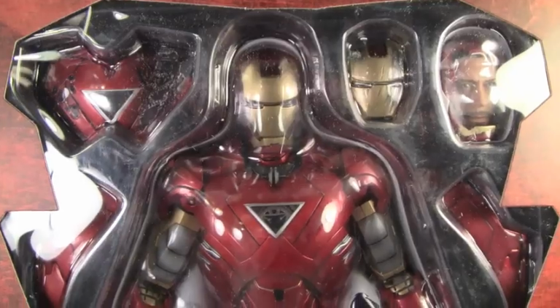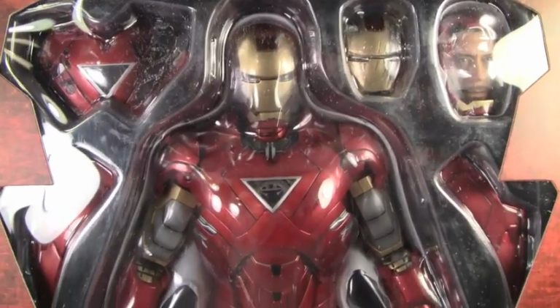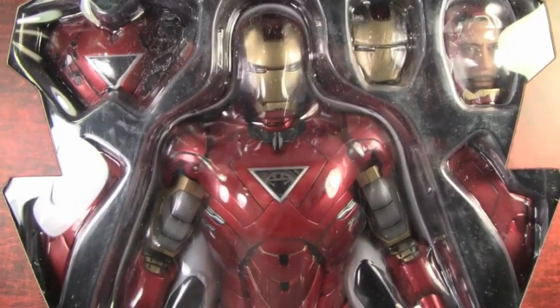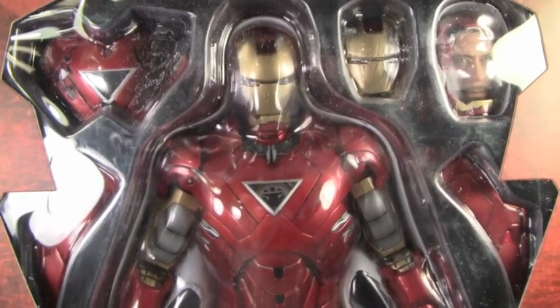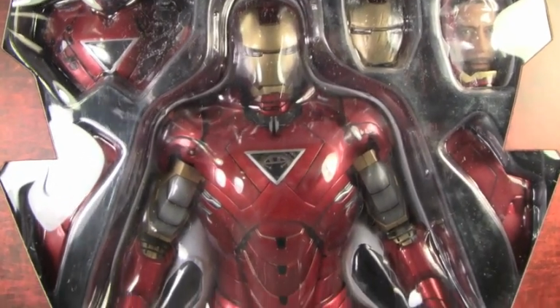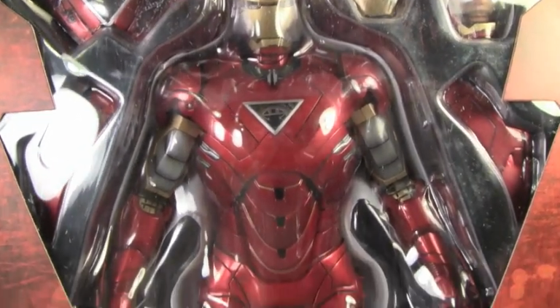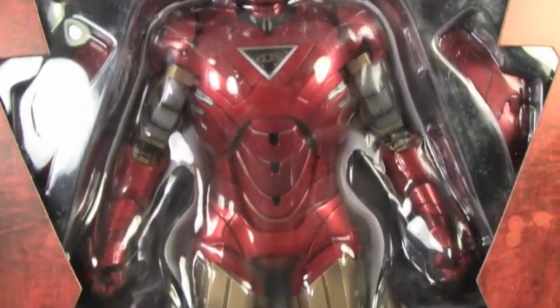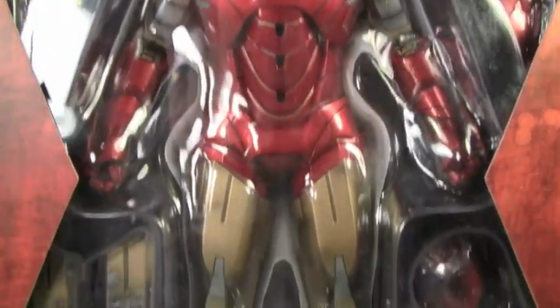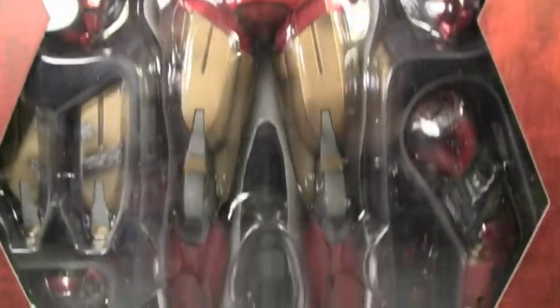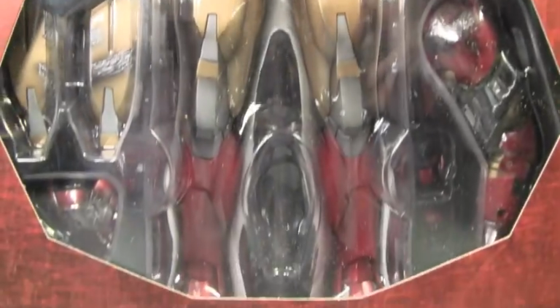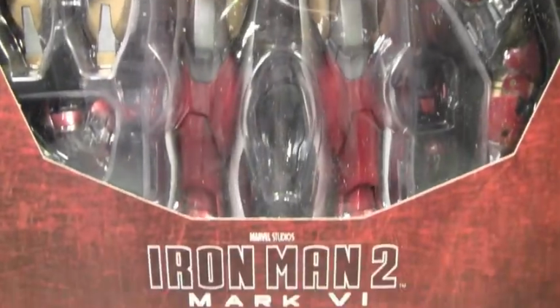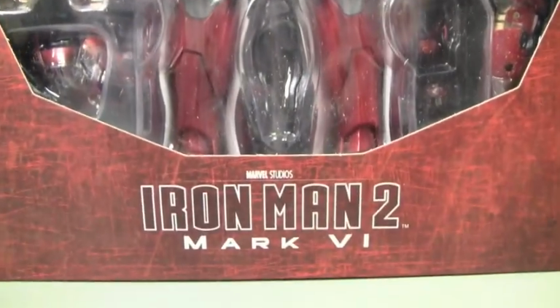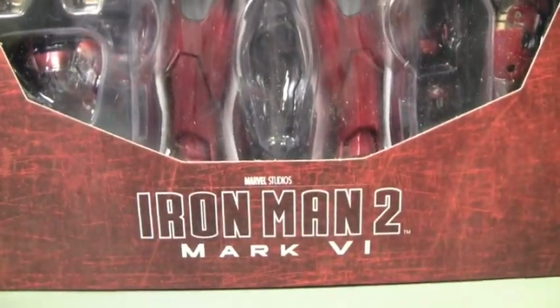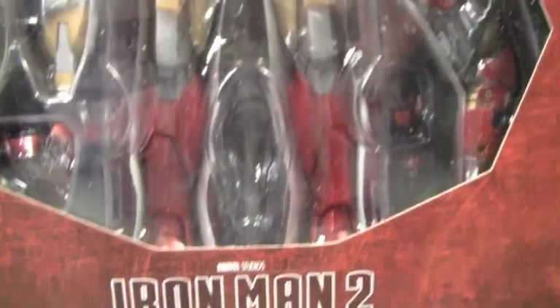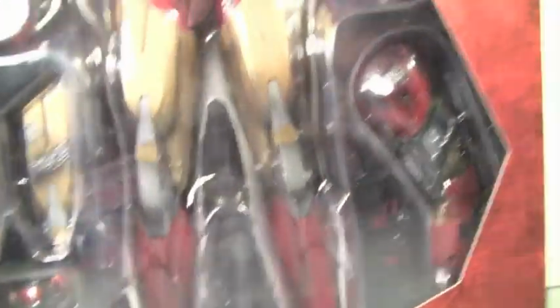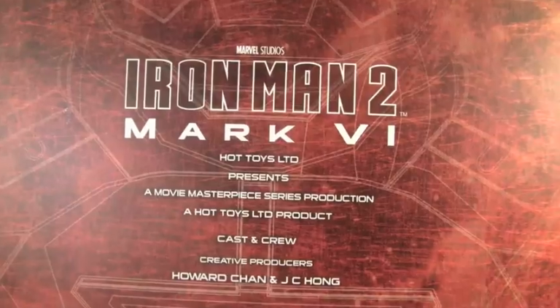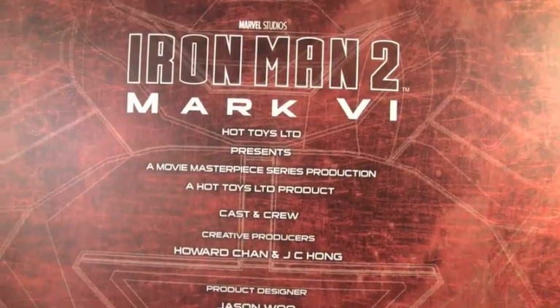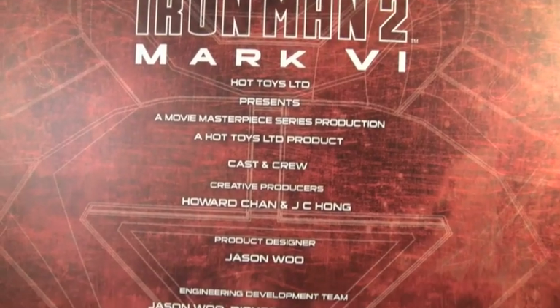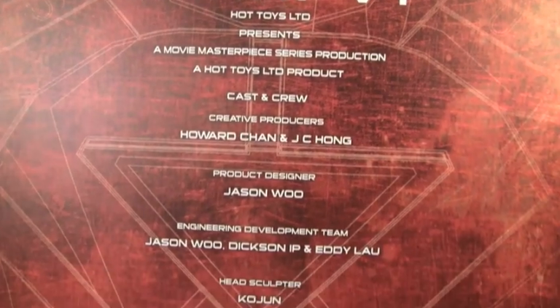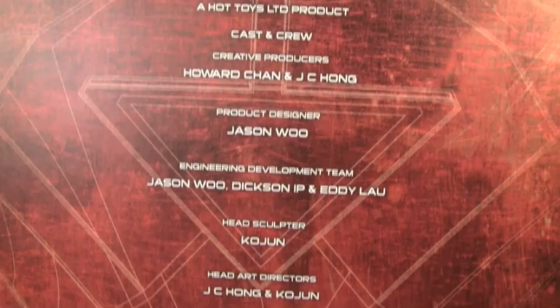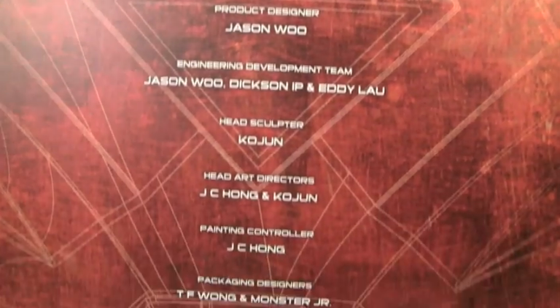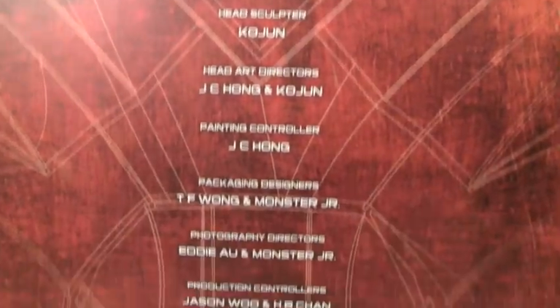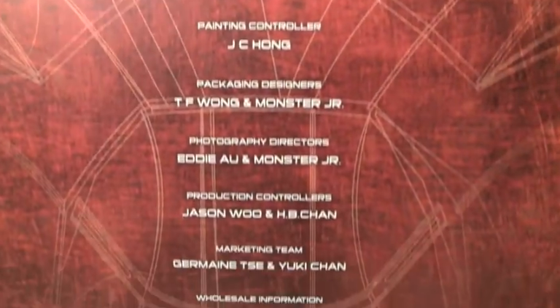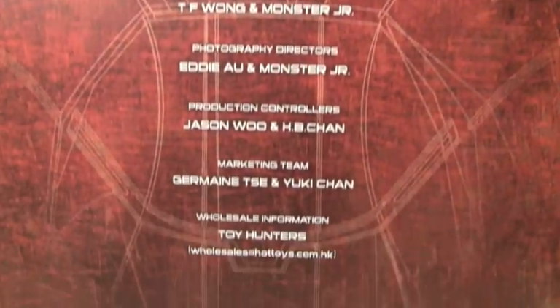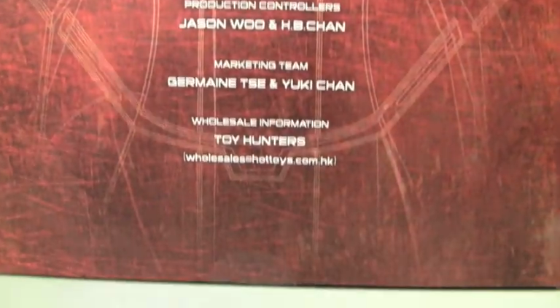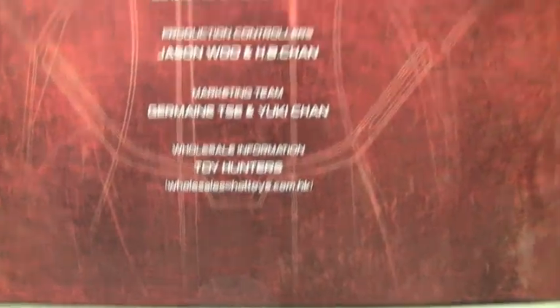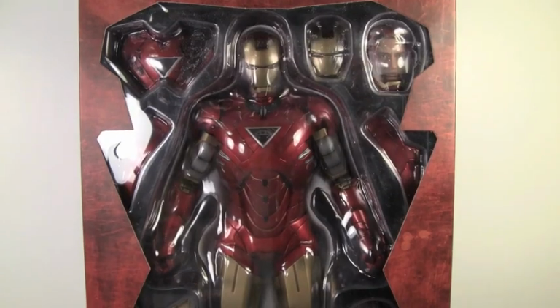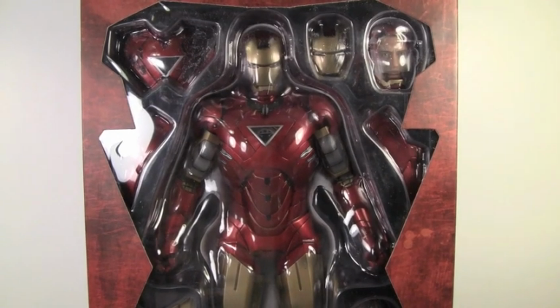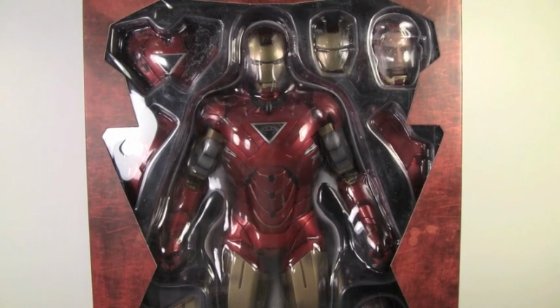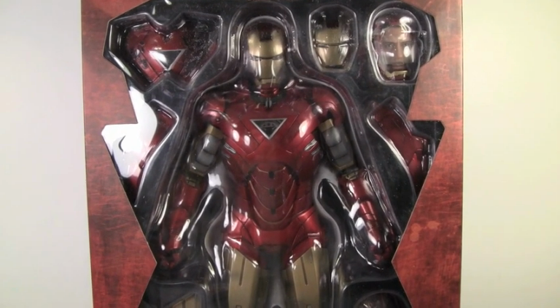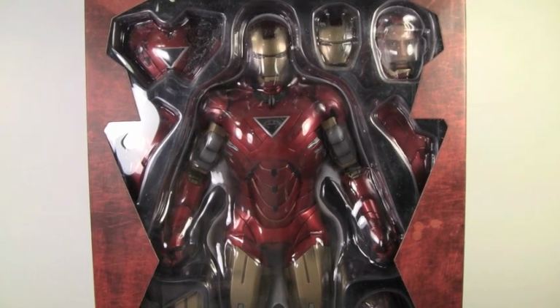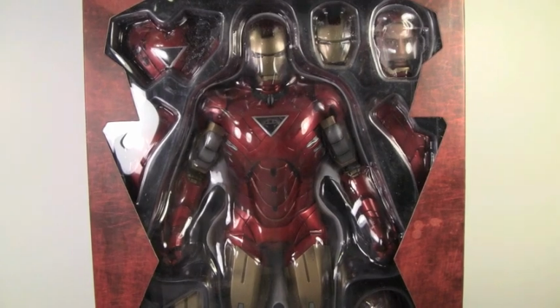It shows it in its battle-damaged state with its little base, and all the little credits and warning symbols. When you take off the box sleeve, you see a window of the Mark VI with all its different pieces, and it says Iron Man 2 Mark VI. The back has all the credits for the designers and people who made the figure from Hot Toys. Let's open up the Mark VI.